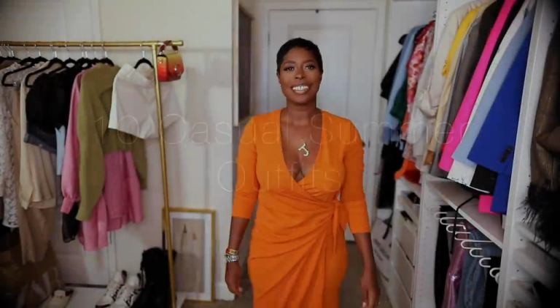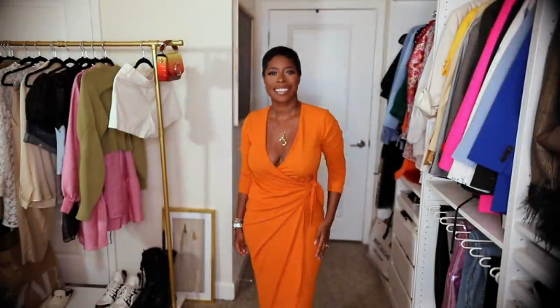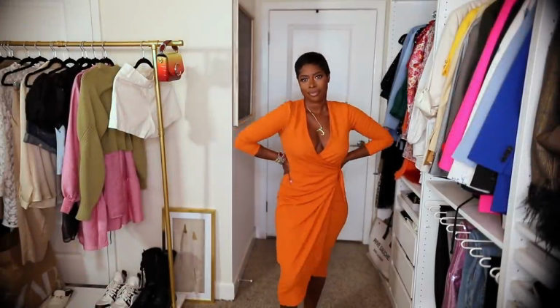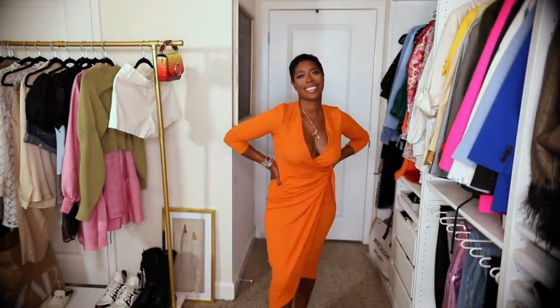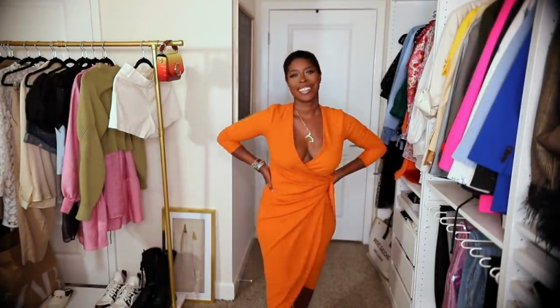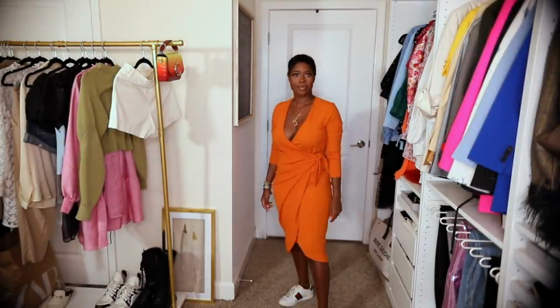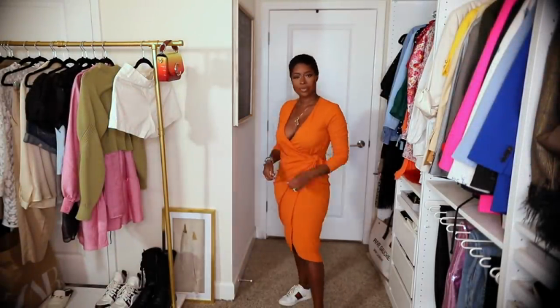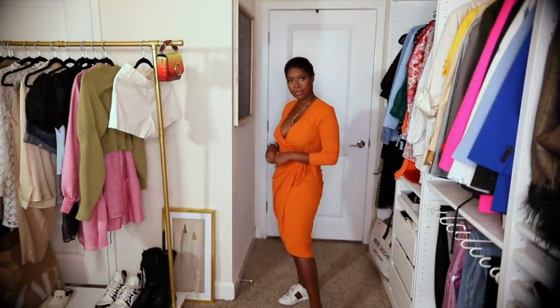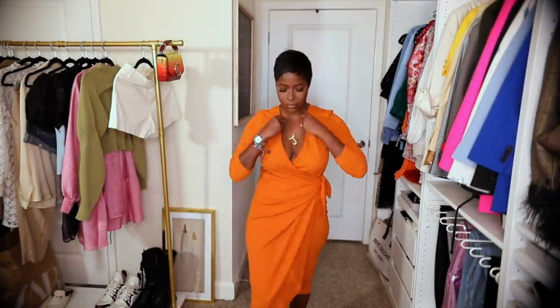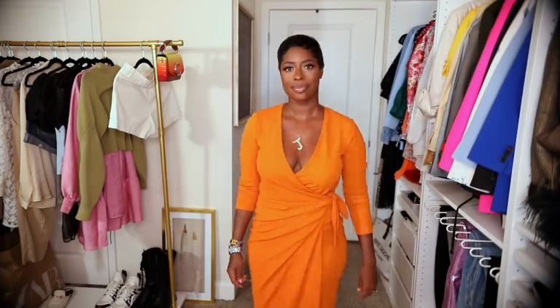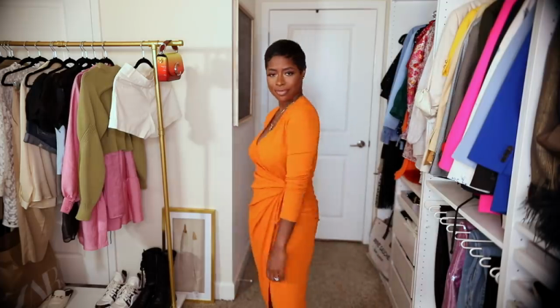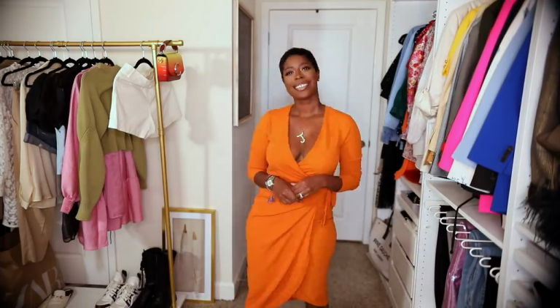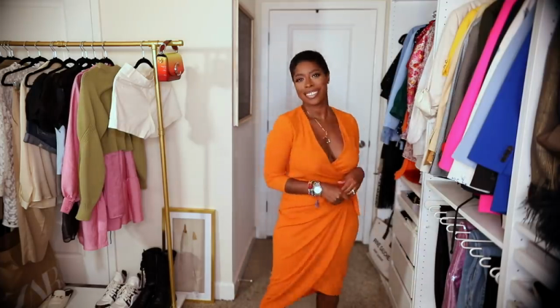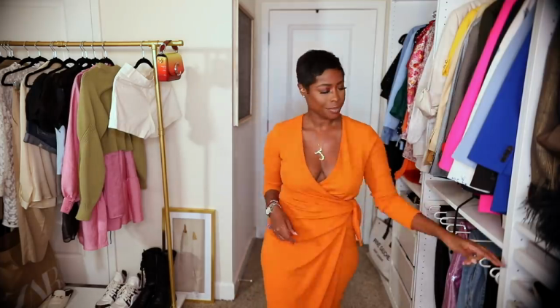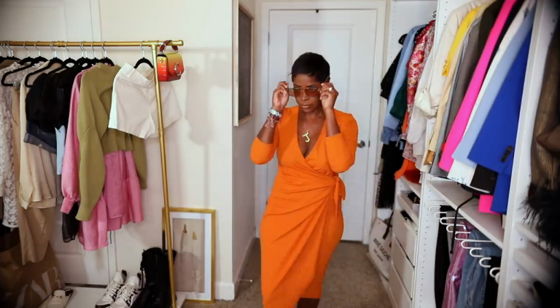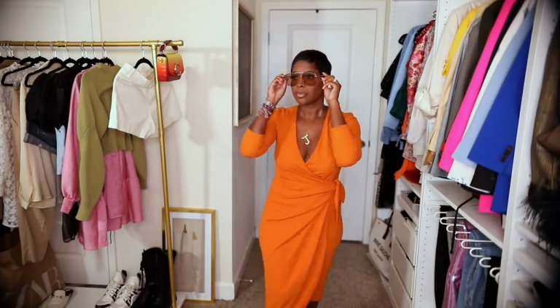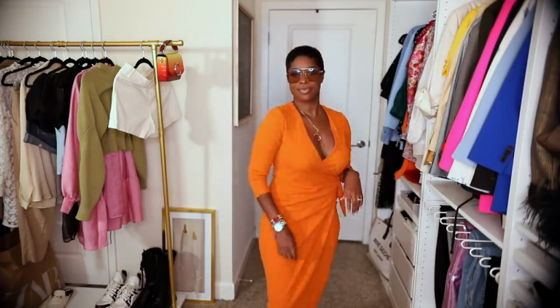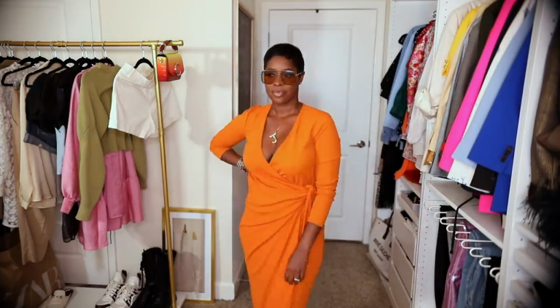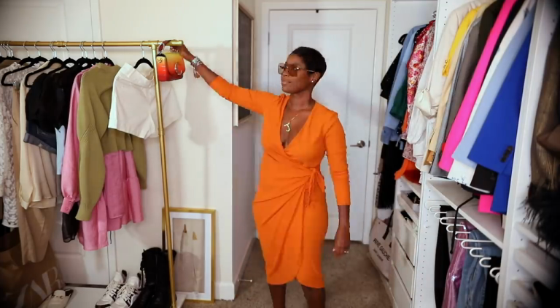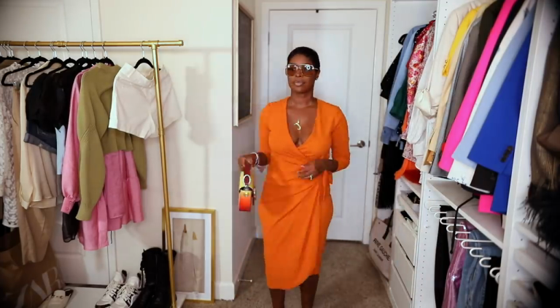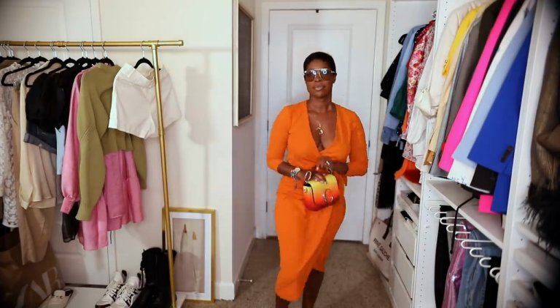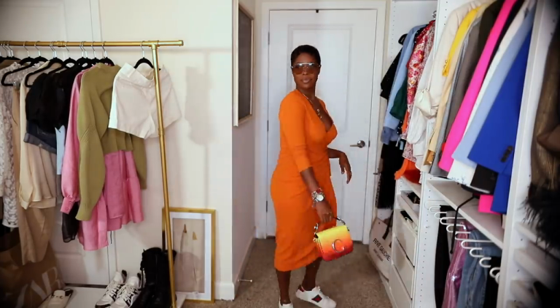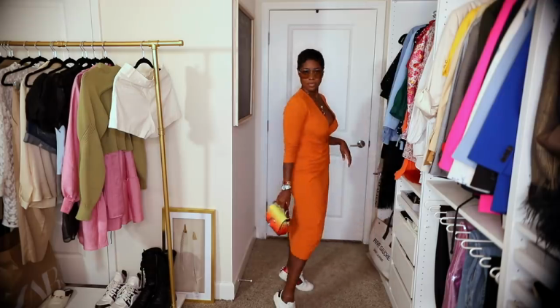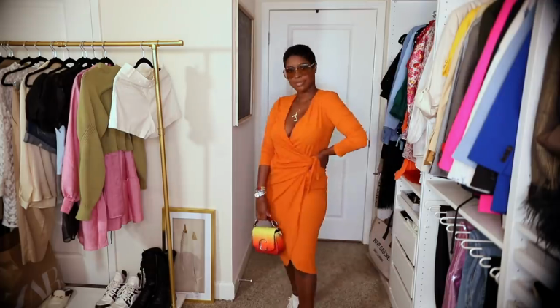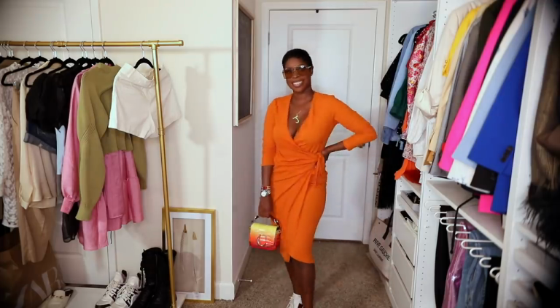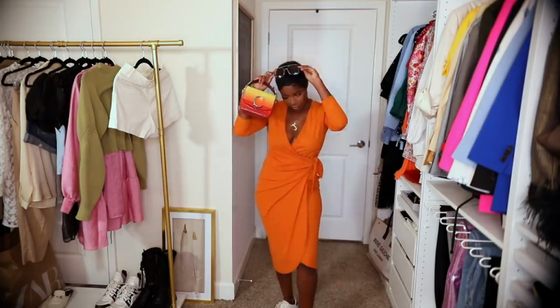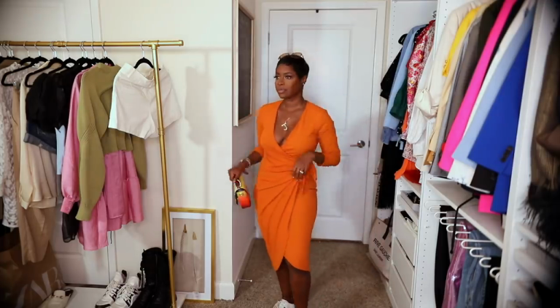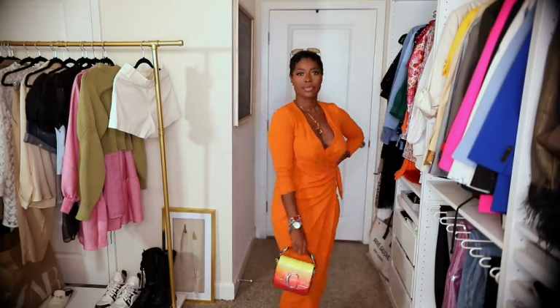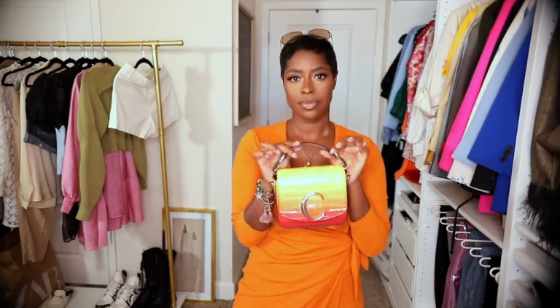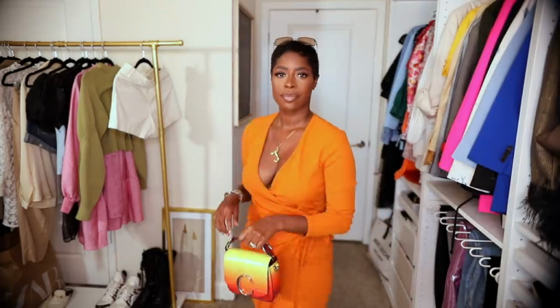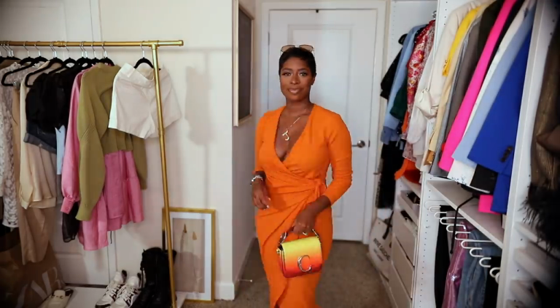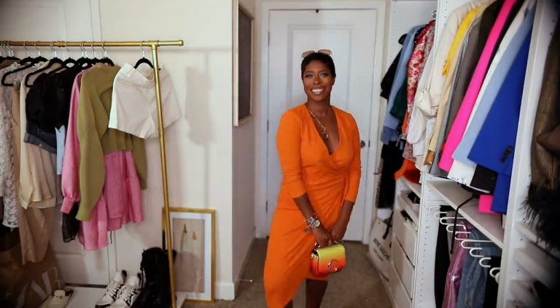First up is this stunning orange faux wrap dress from H&M. I paired it with my Gucci Aces to make it a little more casual. The good thing about this dress is I did get it slightly loose so it's not too sexy, and I paired it with my Chloe Sunset bag.